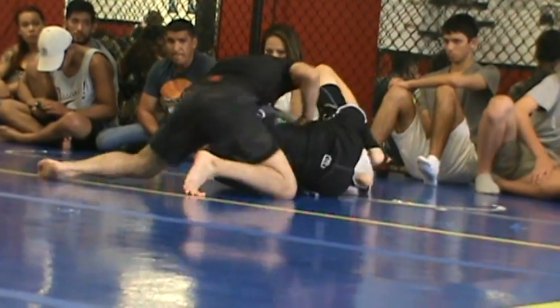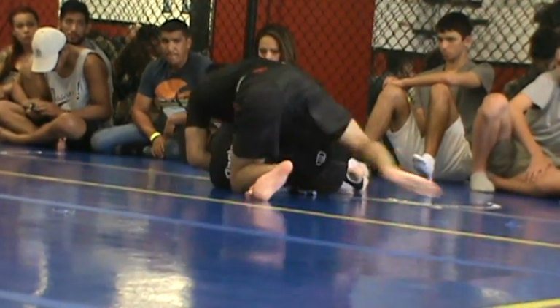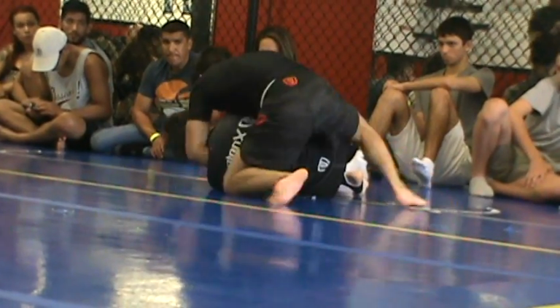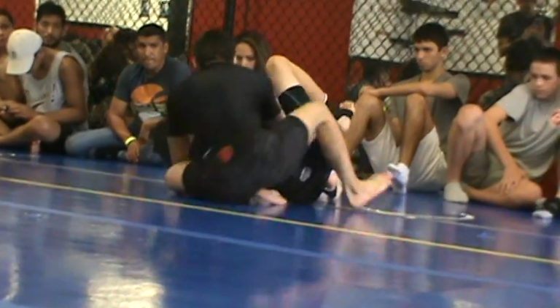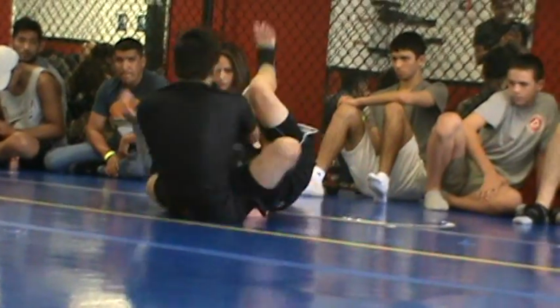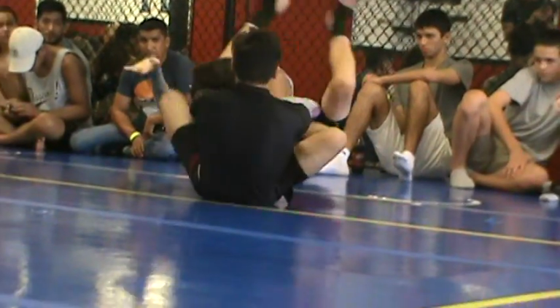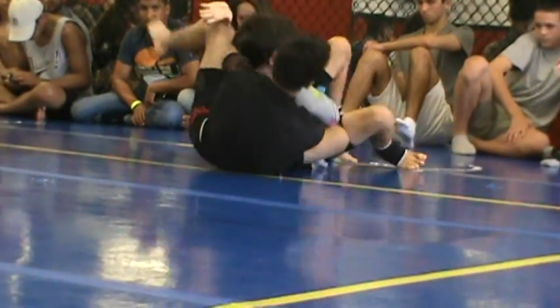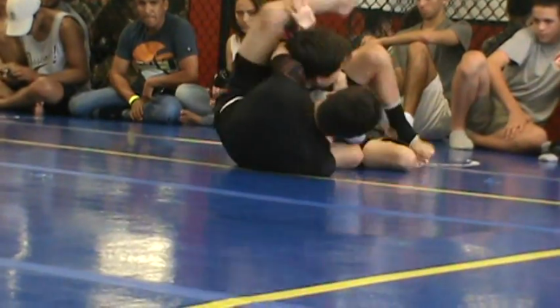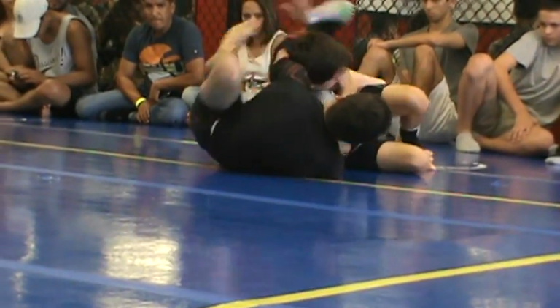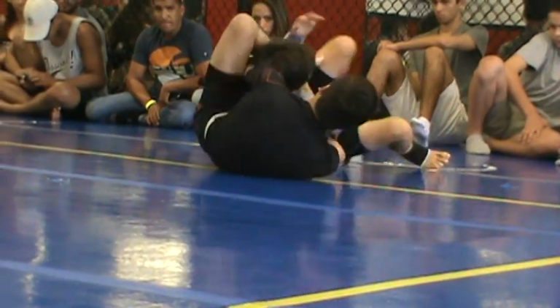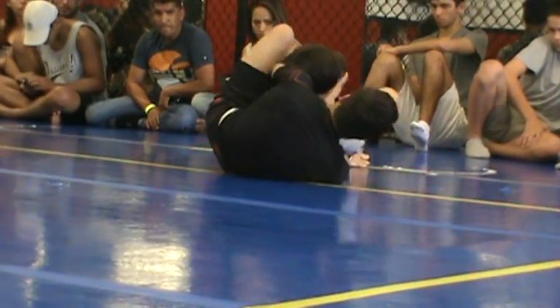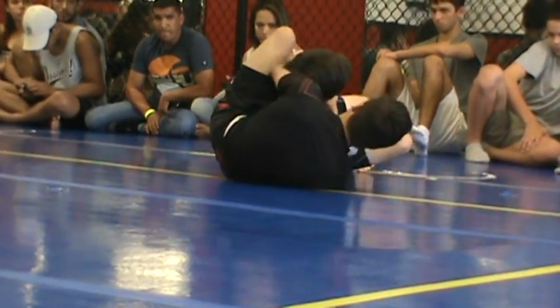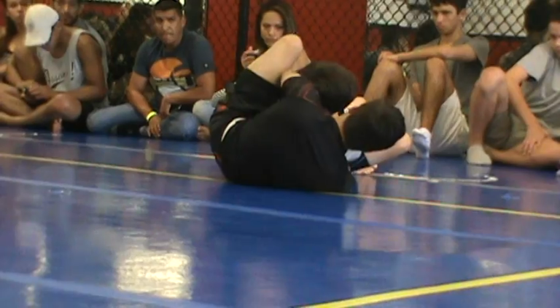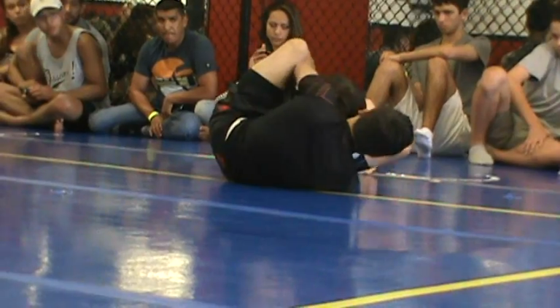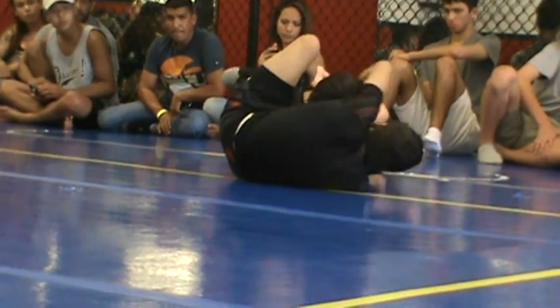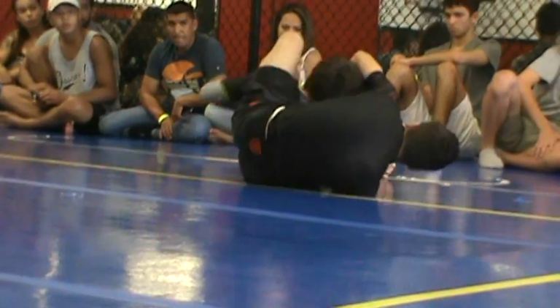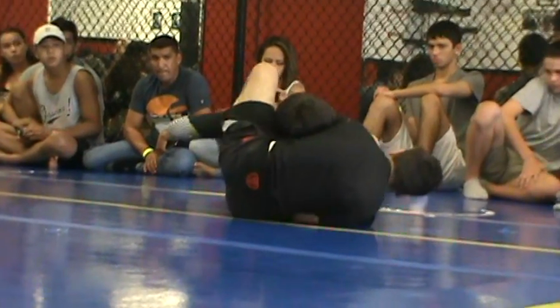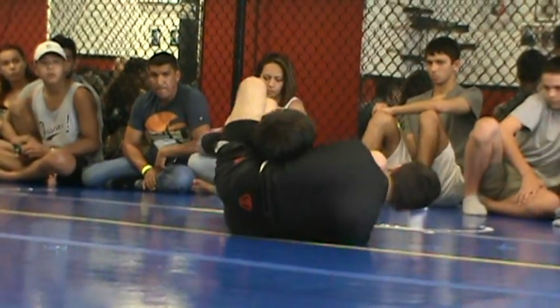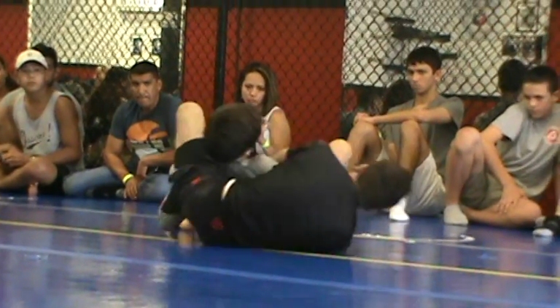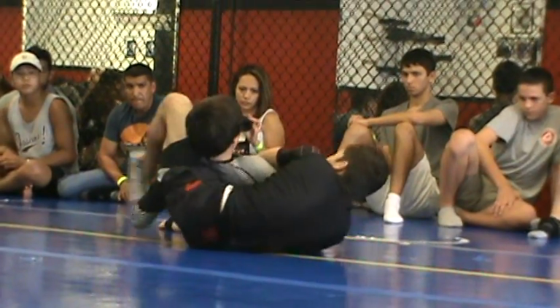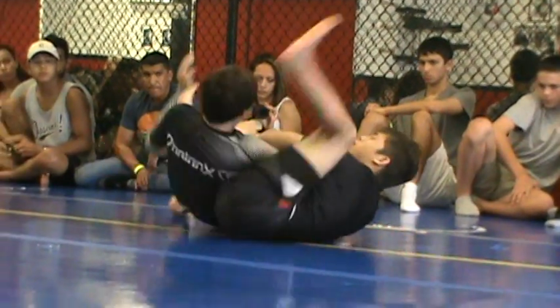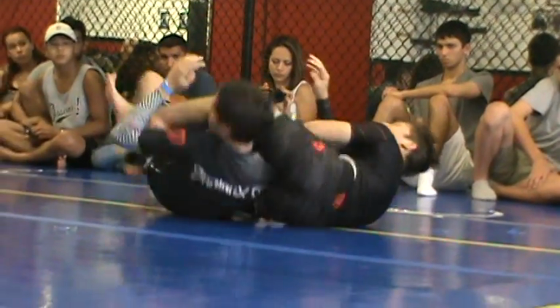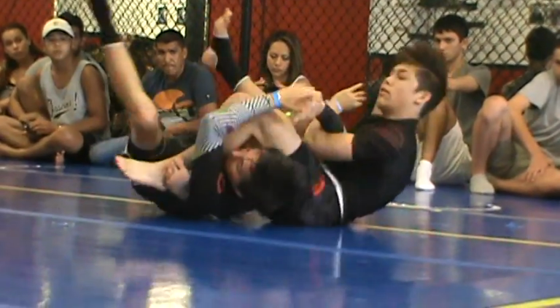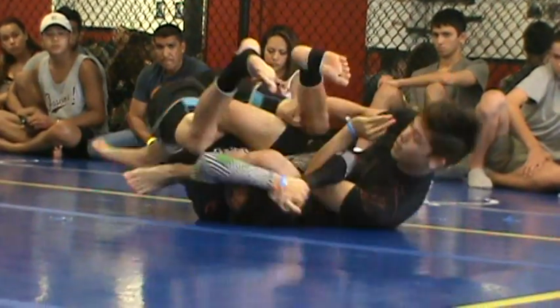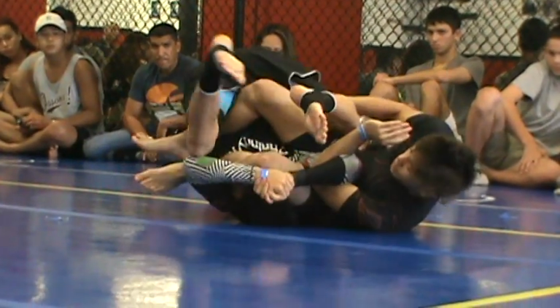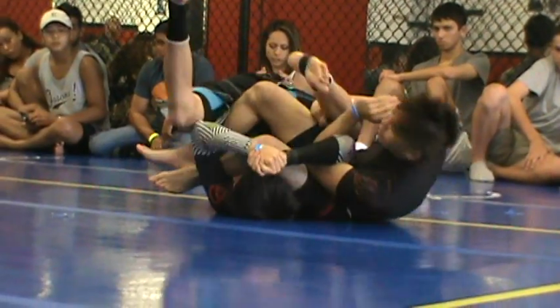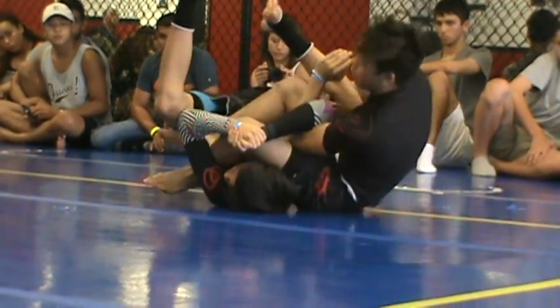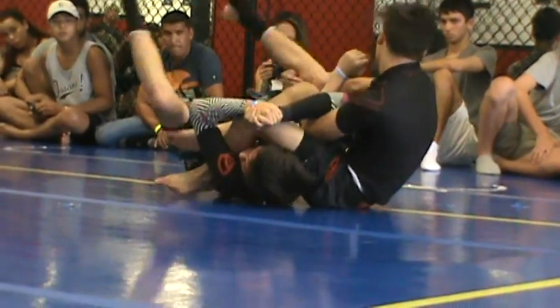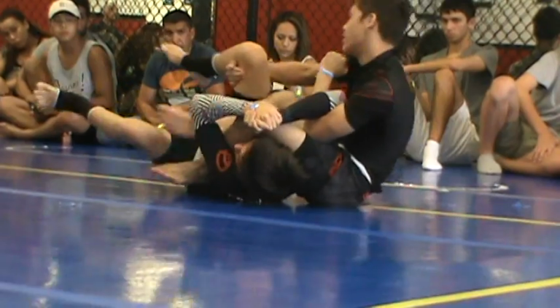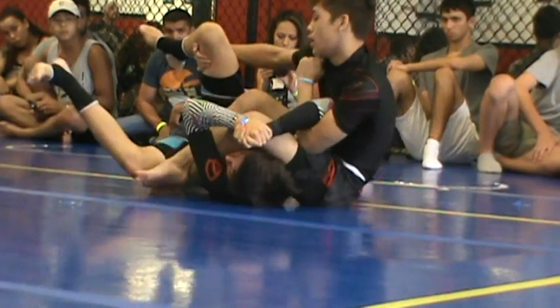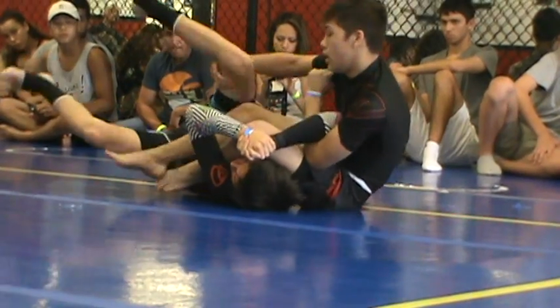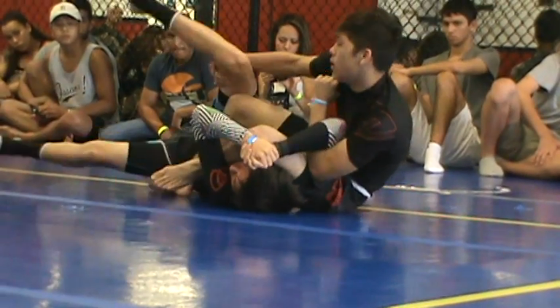Yup. Right there. Very nice. Very good chair. Get your back to the floor. Nice. Get your back to the floor. Very good. Hold that spiderweb. Secure it.